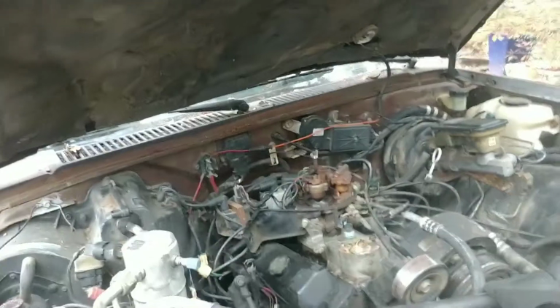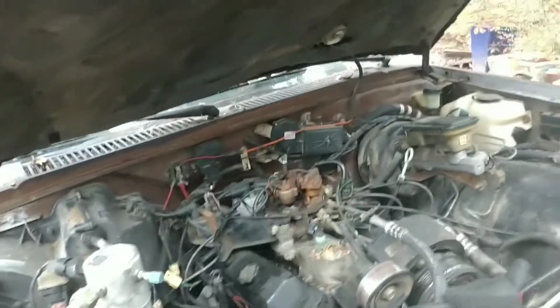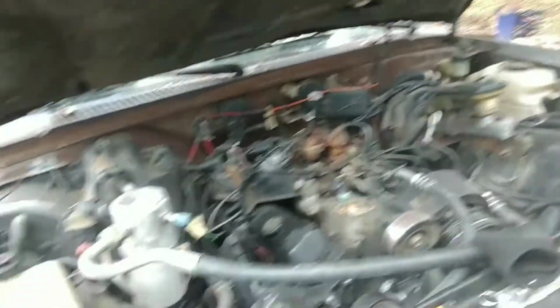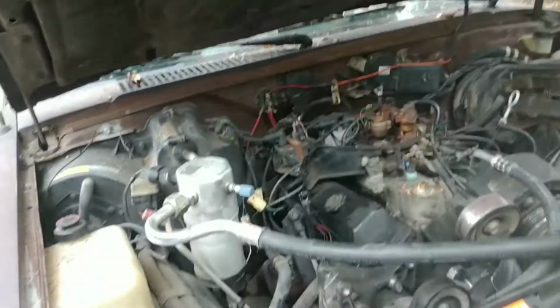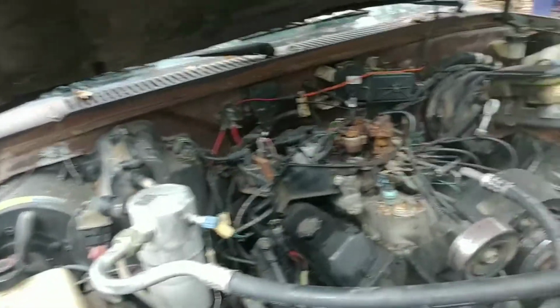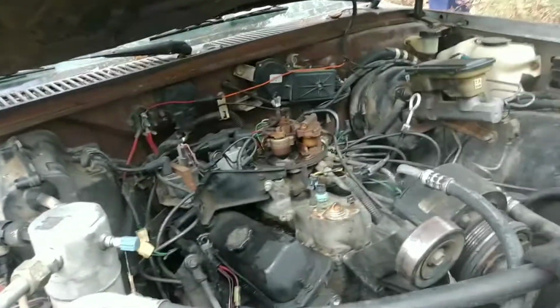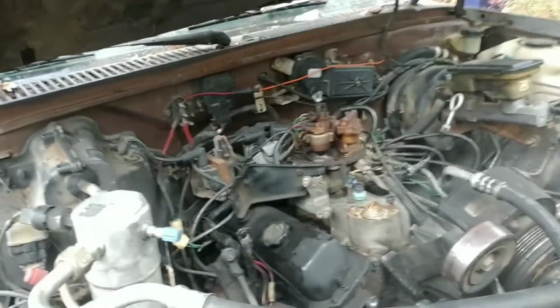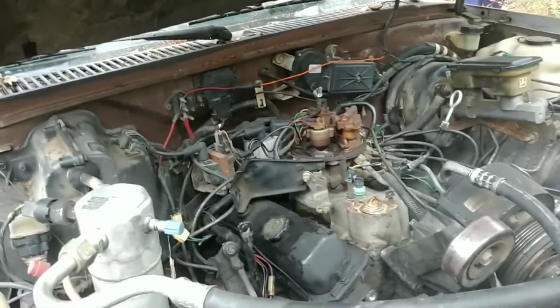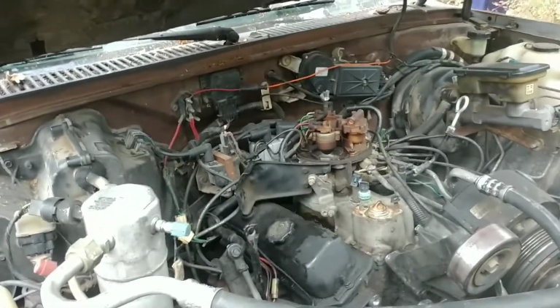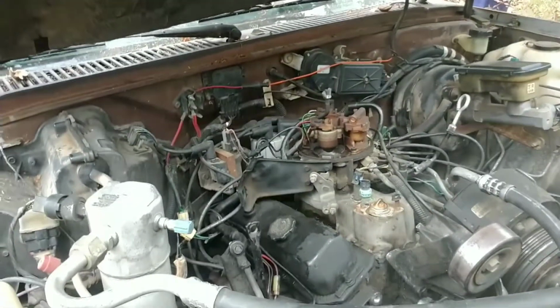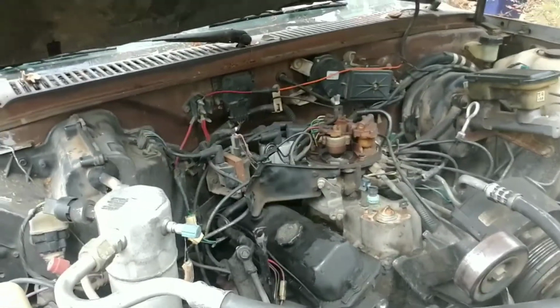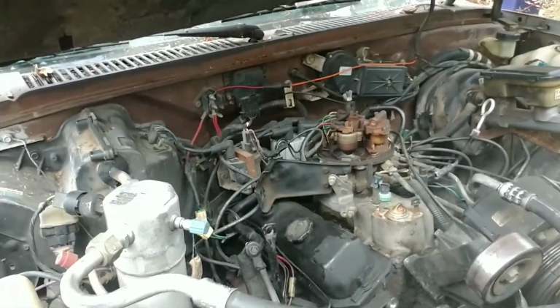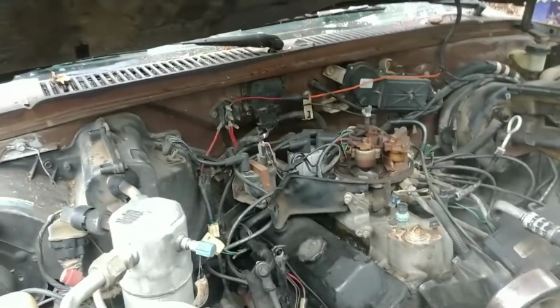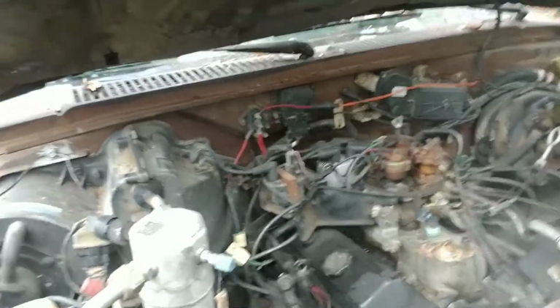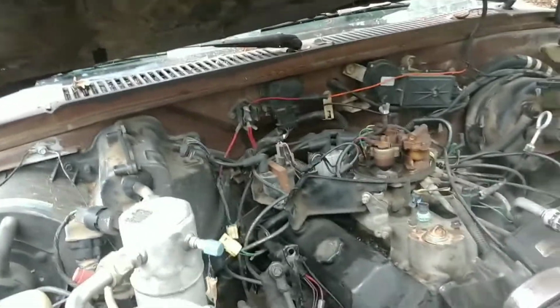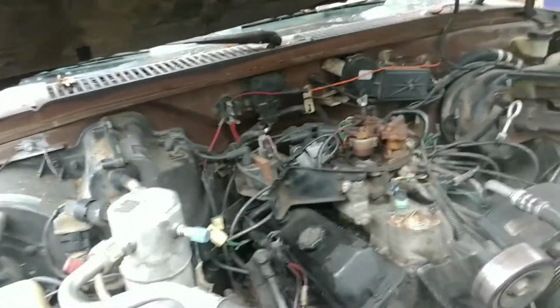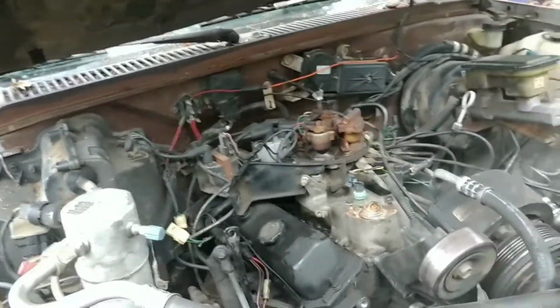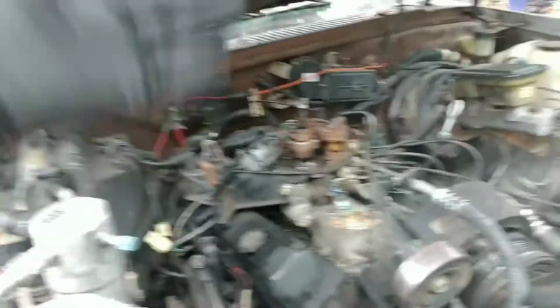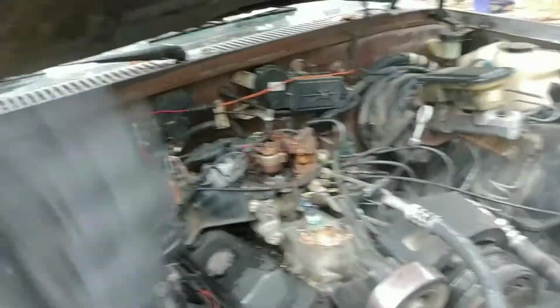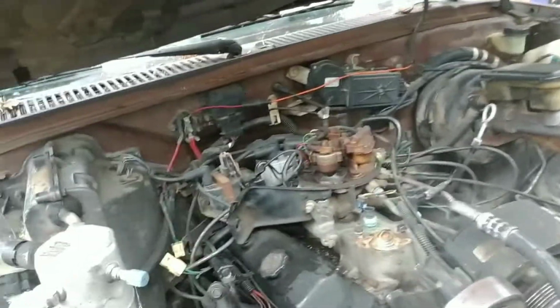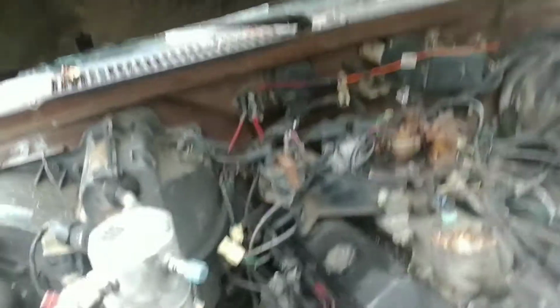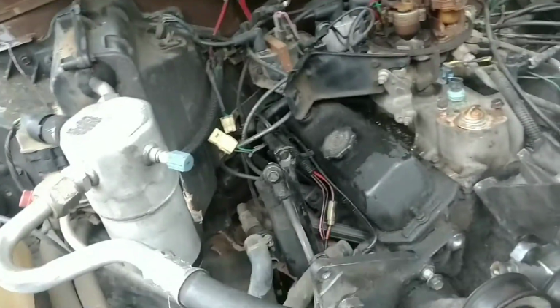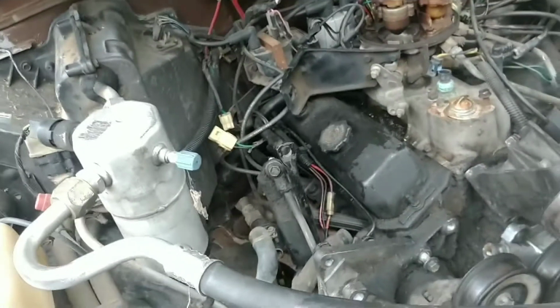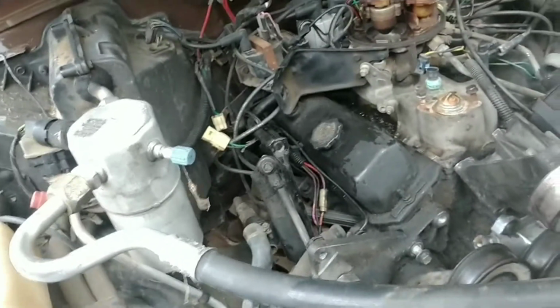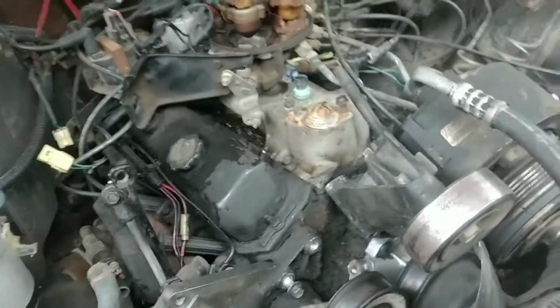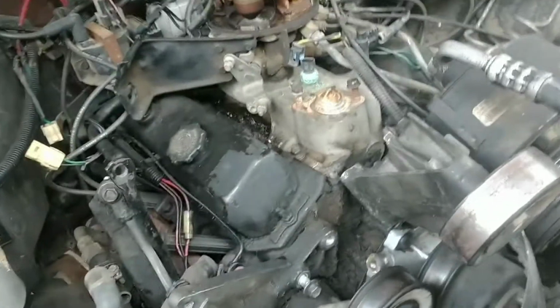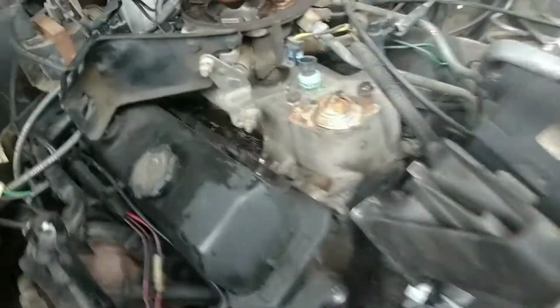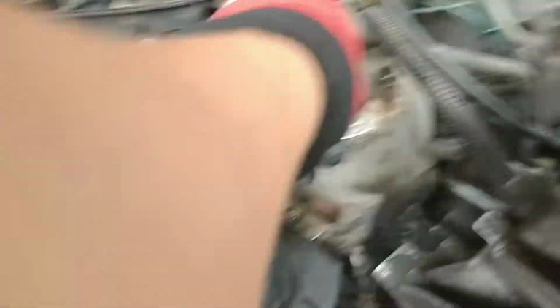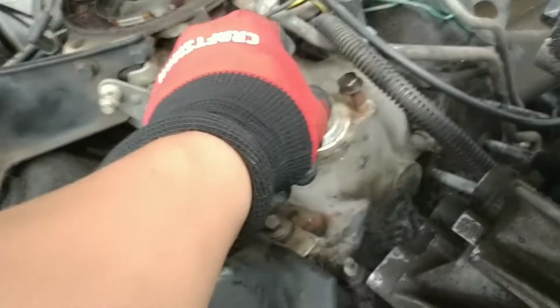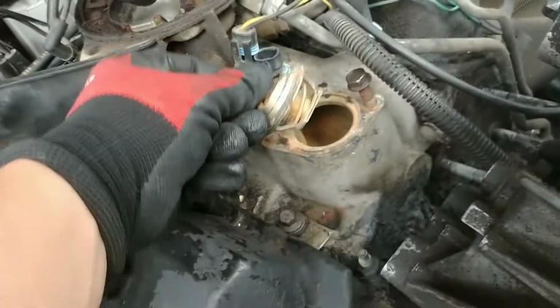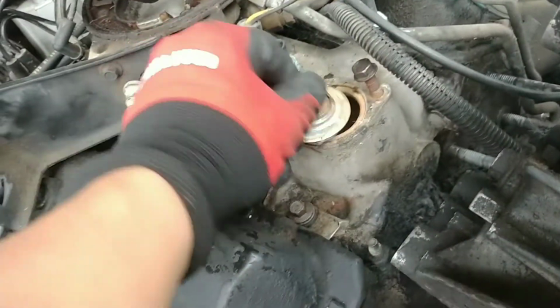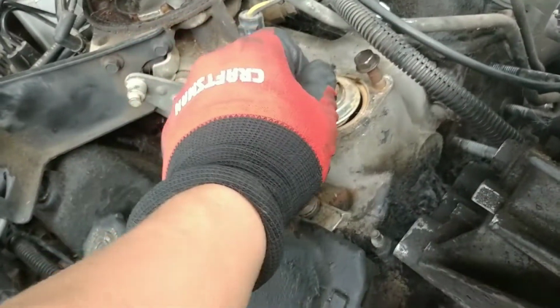Hi YouTube, we're back with the engine rebuild — or I don't know if I'm going to be replacing or rebuilding it. First I'm going to pull out the engine and take a look at the inside, because it did freeze during the very cold weather we had.